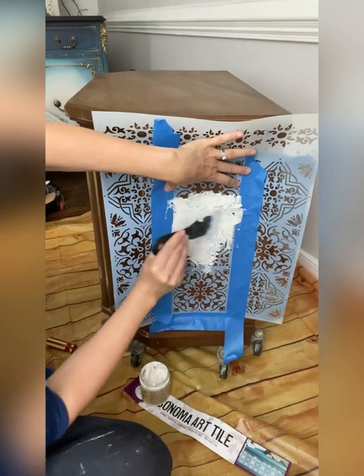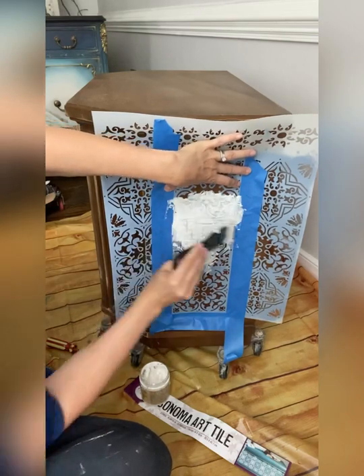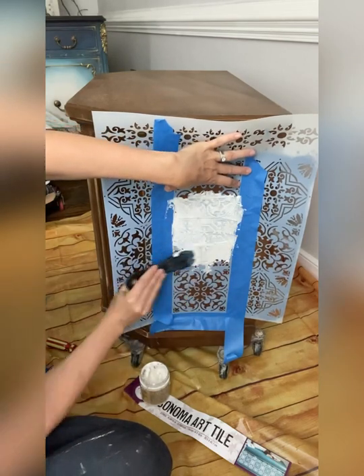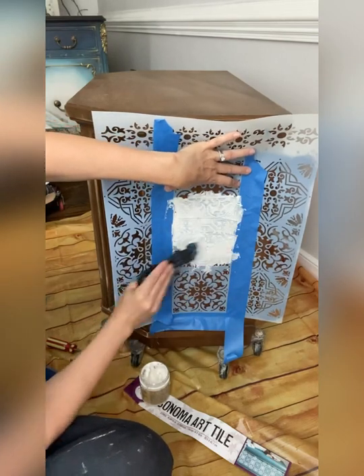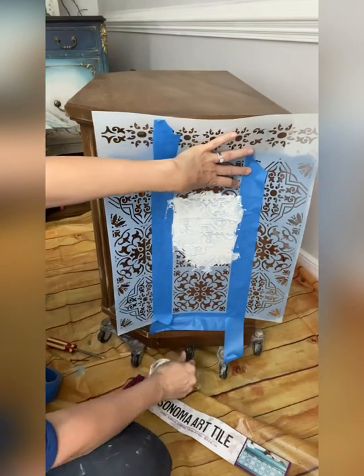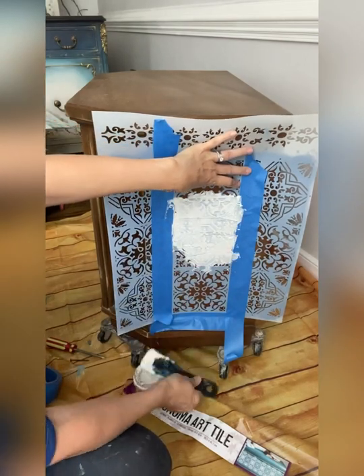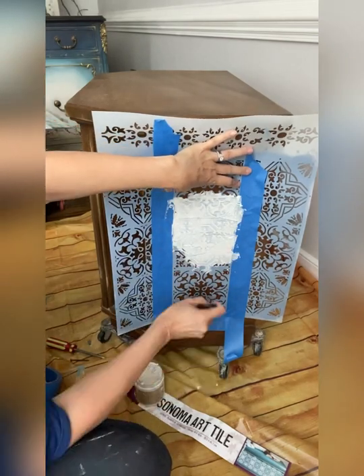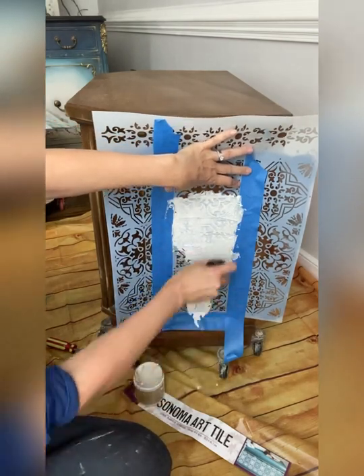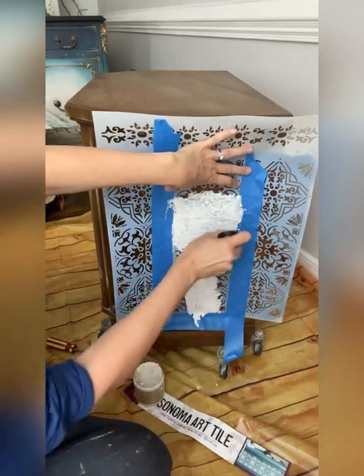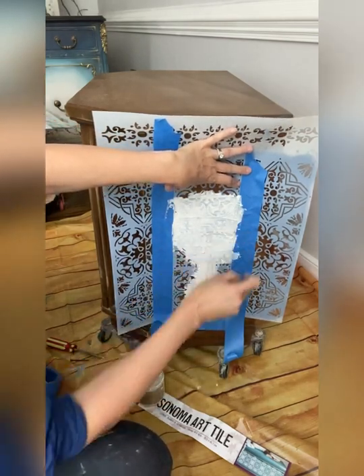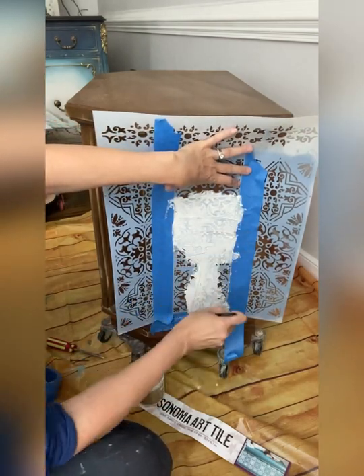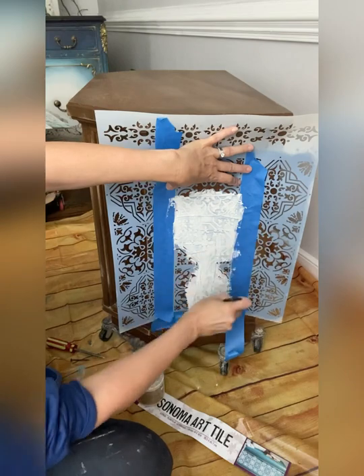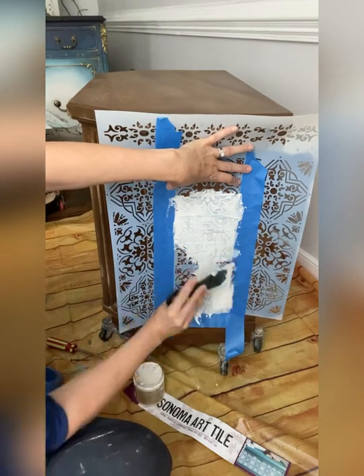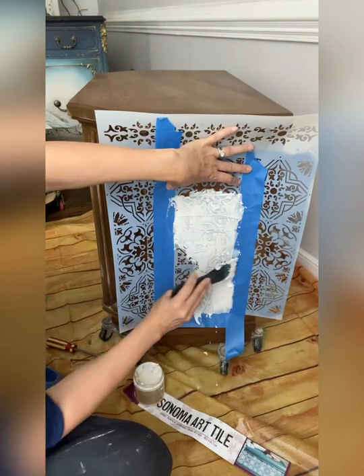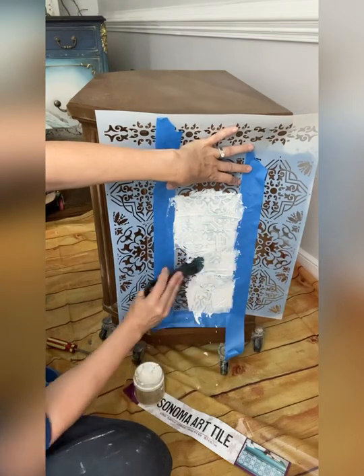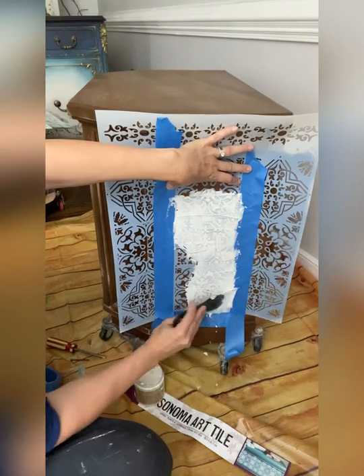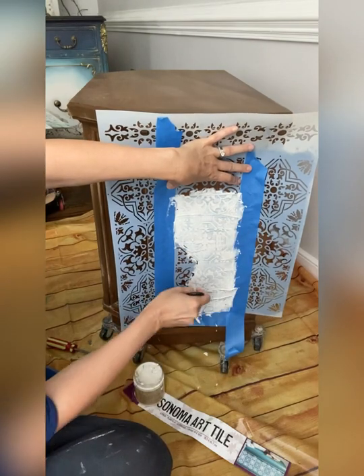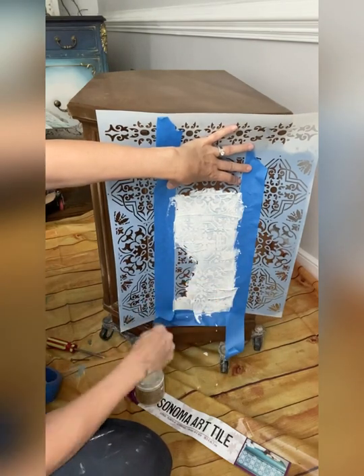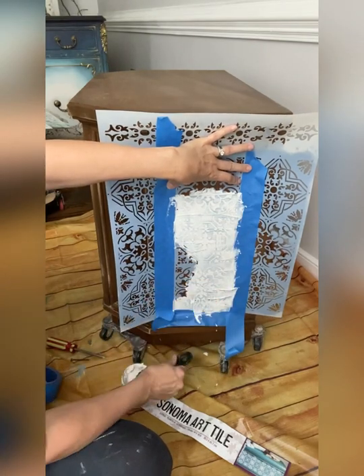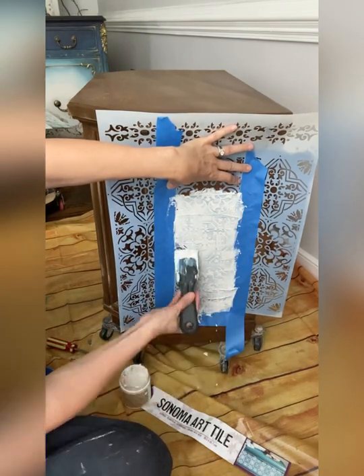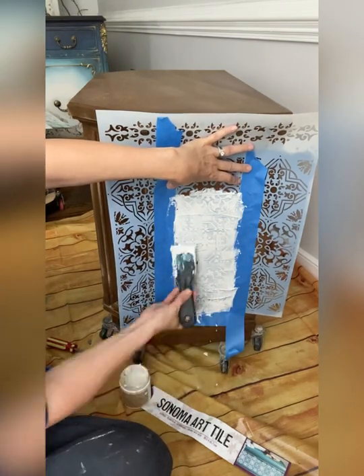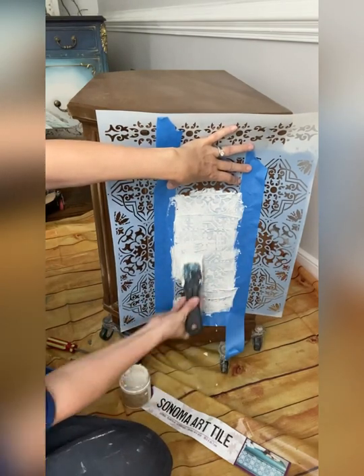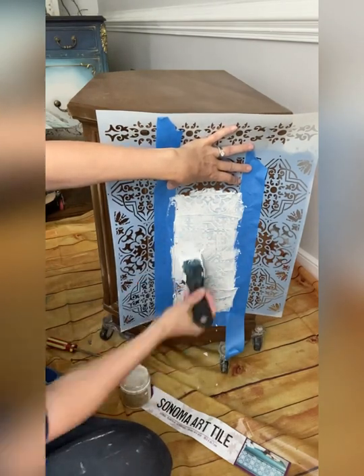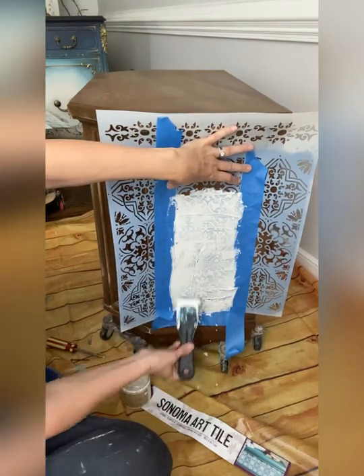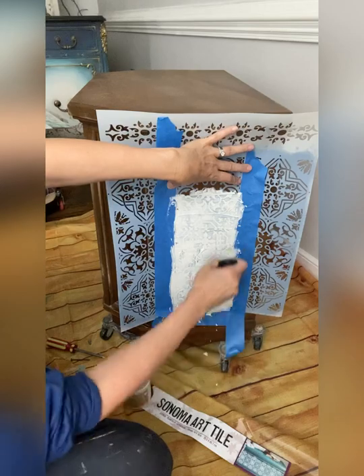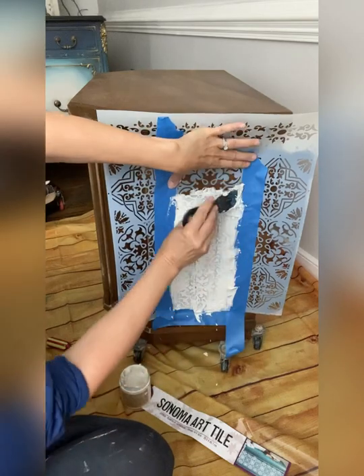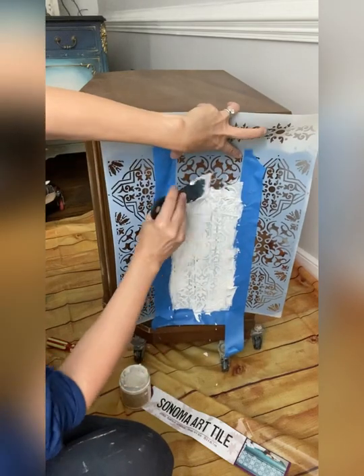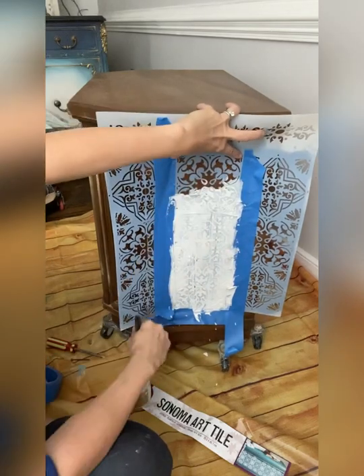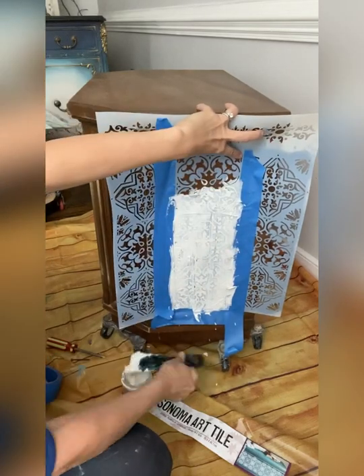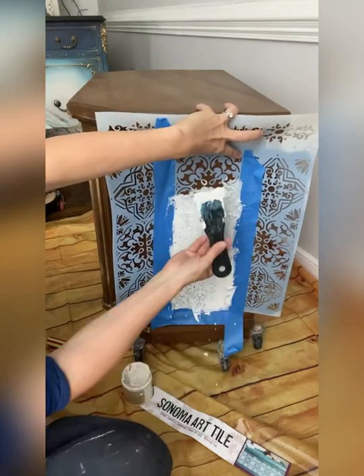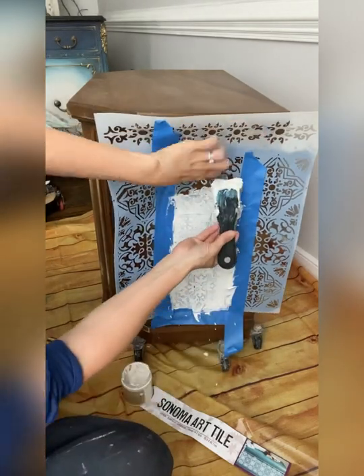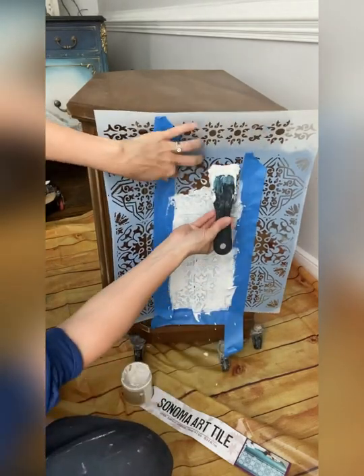Tape up your stencil, apply your Dixie Belle mud with your spatula, and look what you can create. Spread the mud evenly over top of the area that you would like to create with your raised stencil.